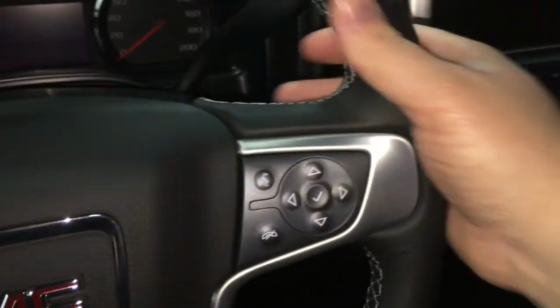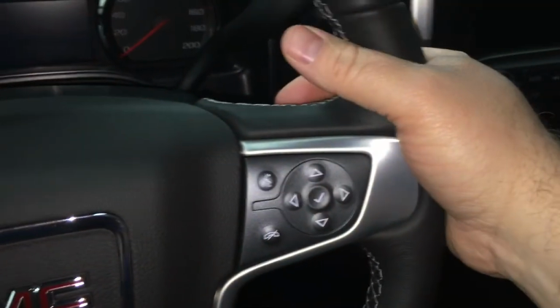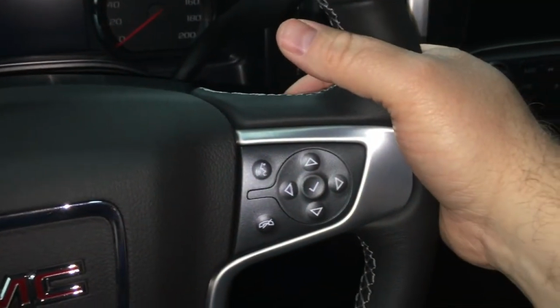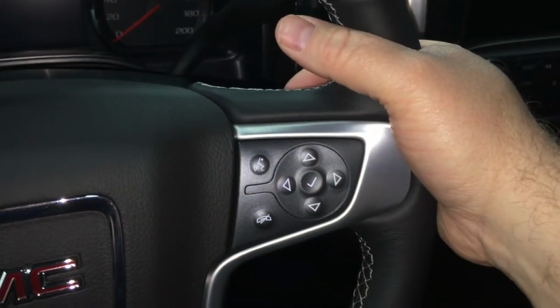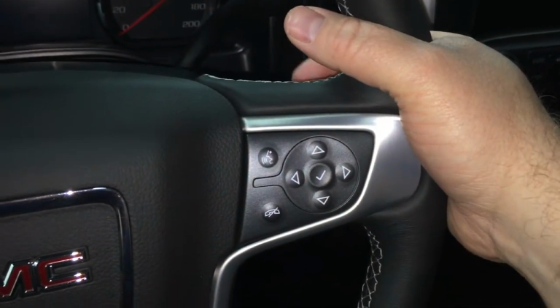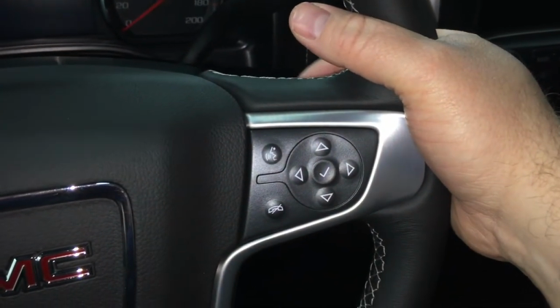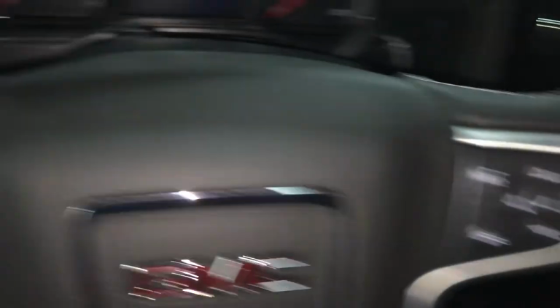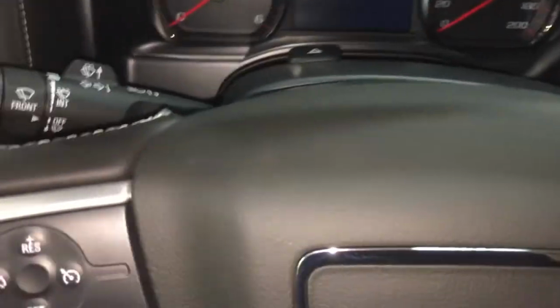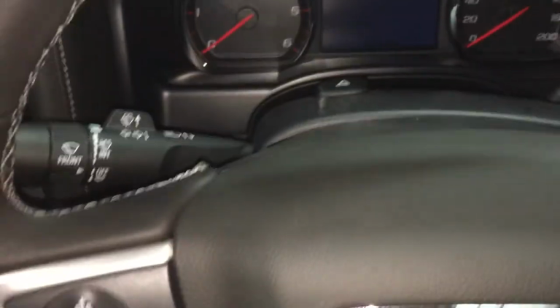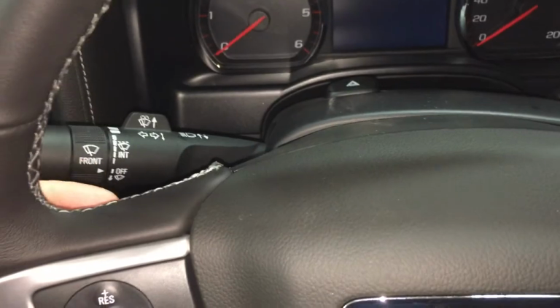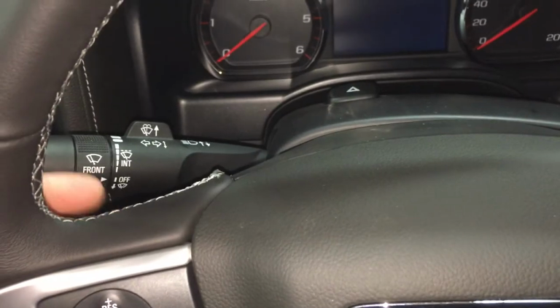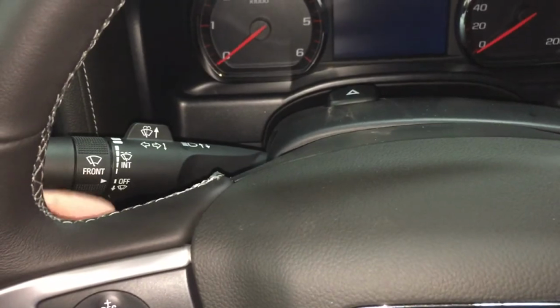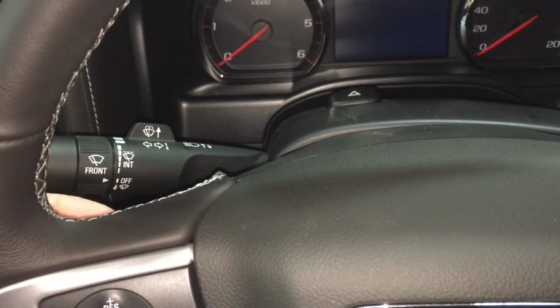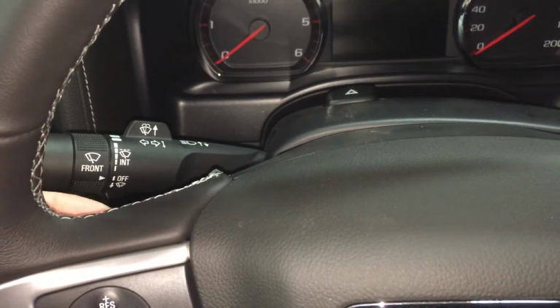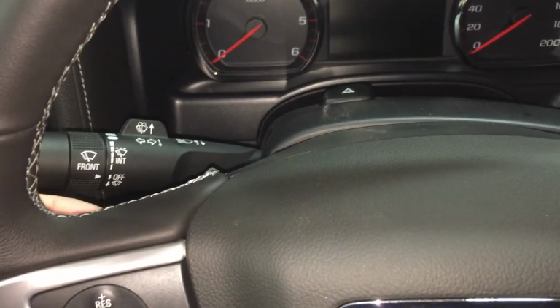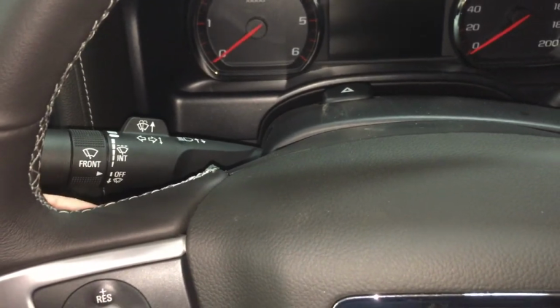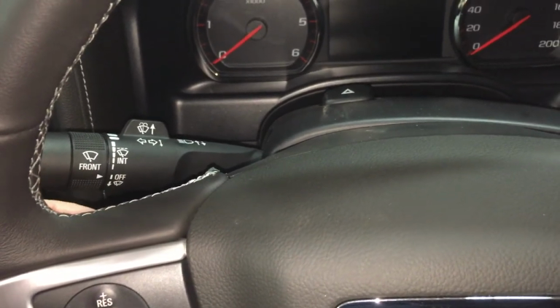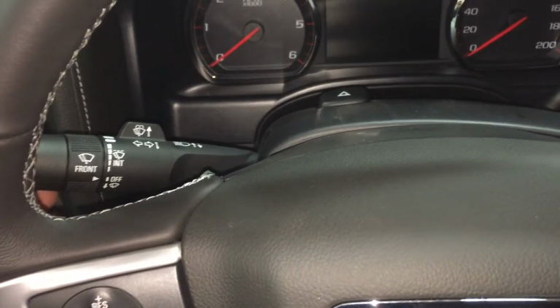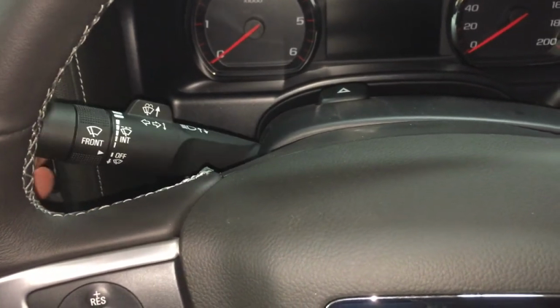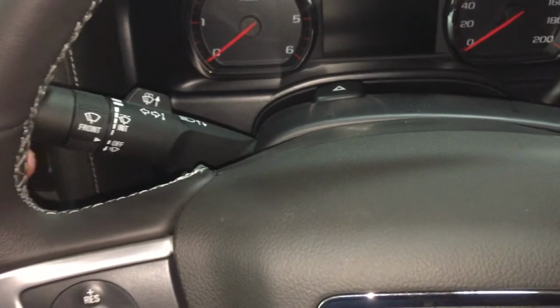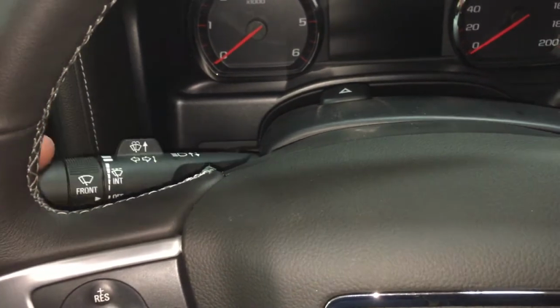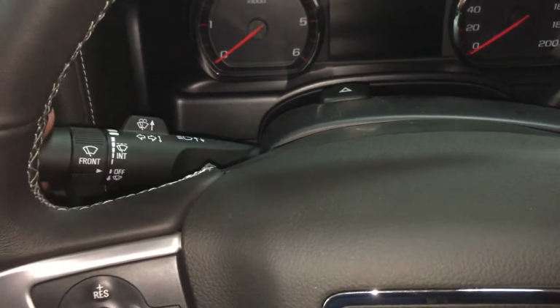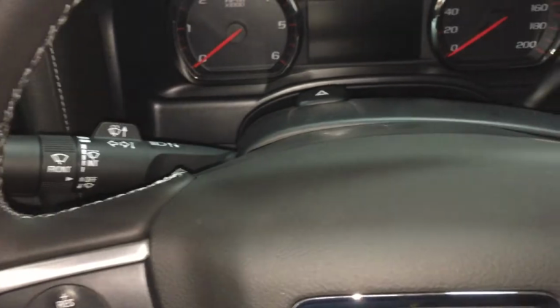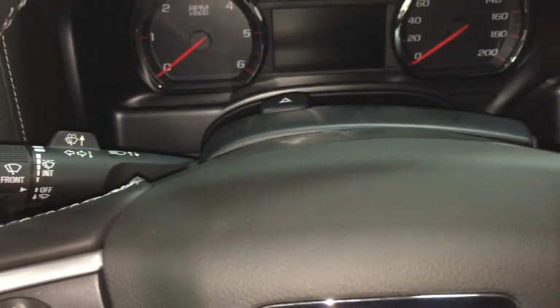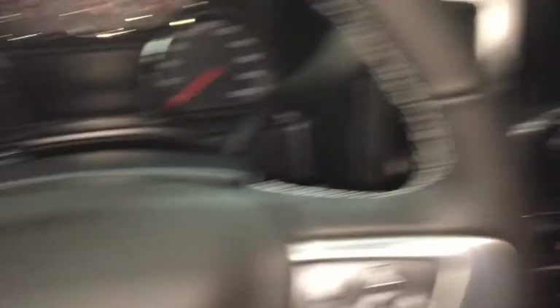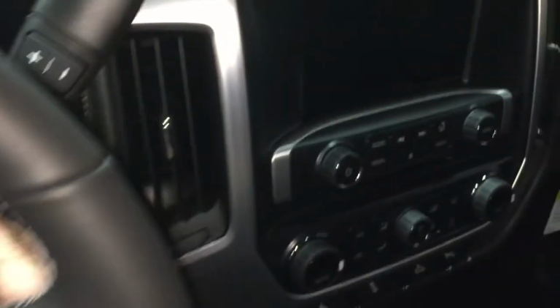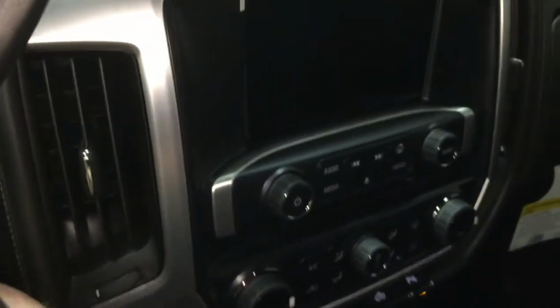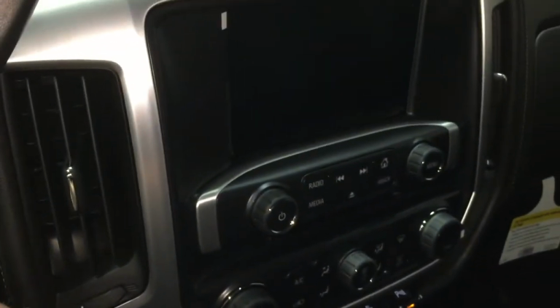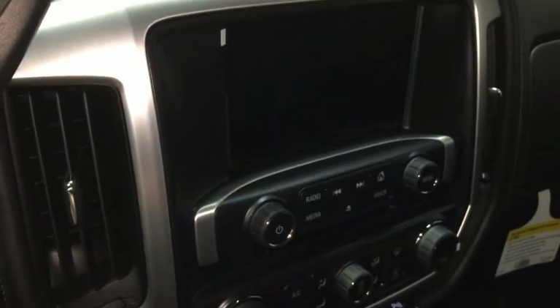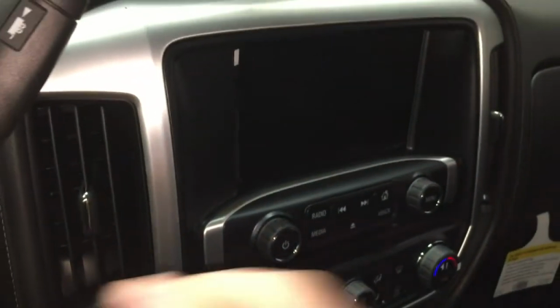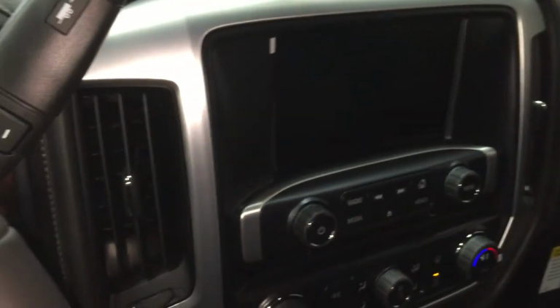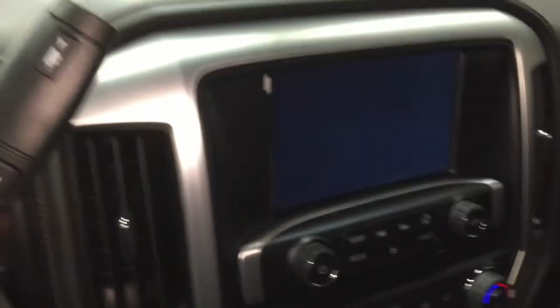On the back of the steering wheel, there are toggles on this side for volume and toggles on the other side for memory presets — you can store up to 60 stations. Here's your signal operator and windshield wiper operator.